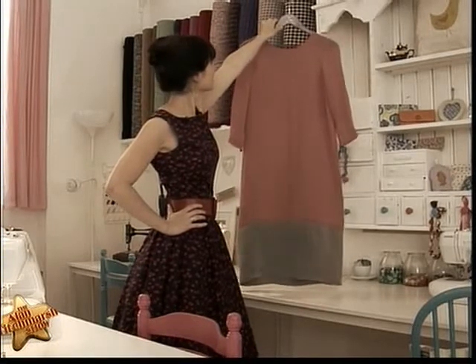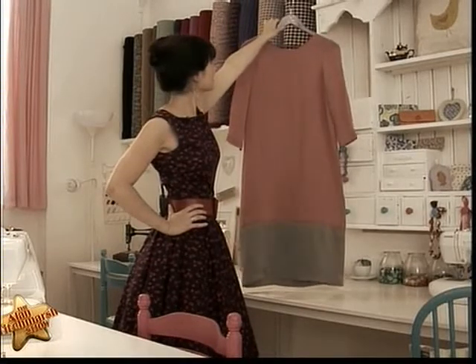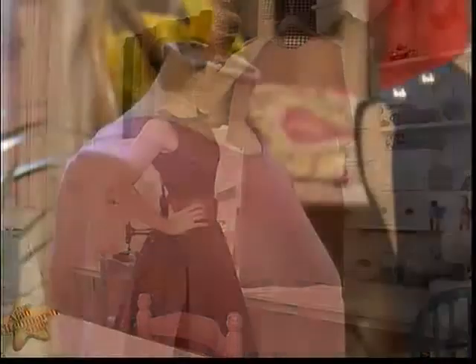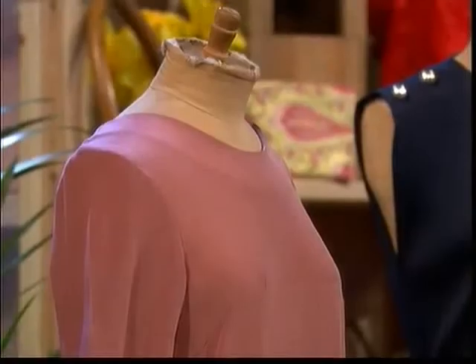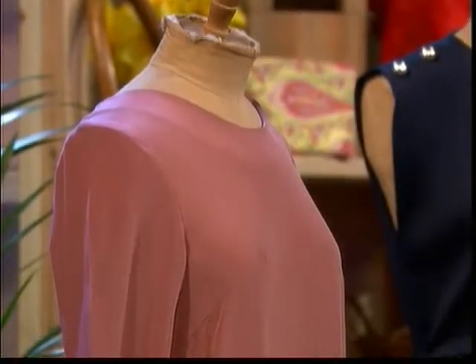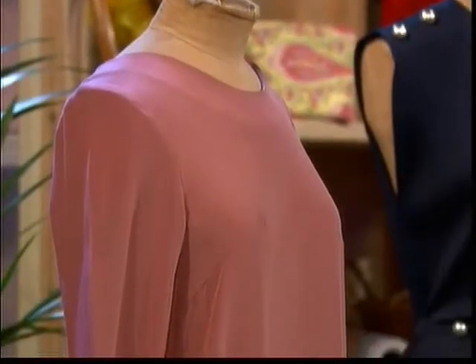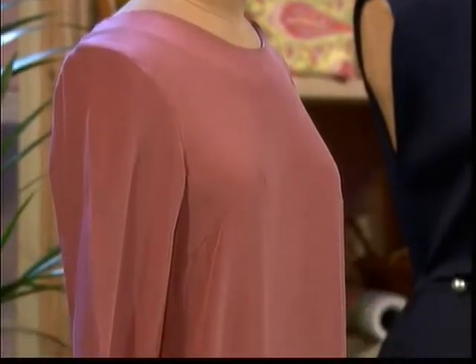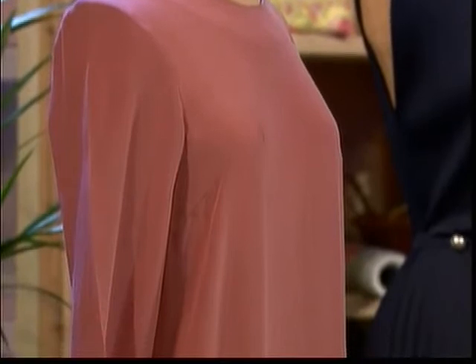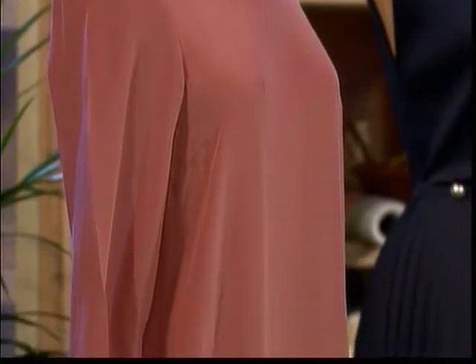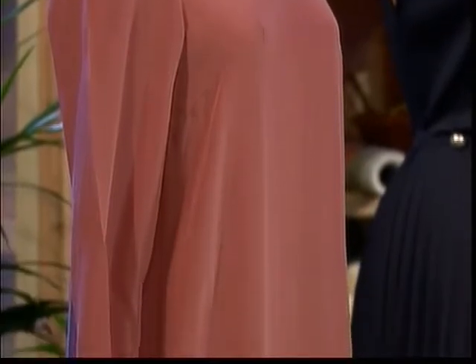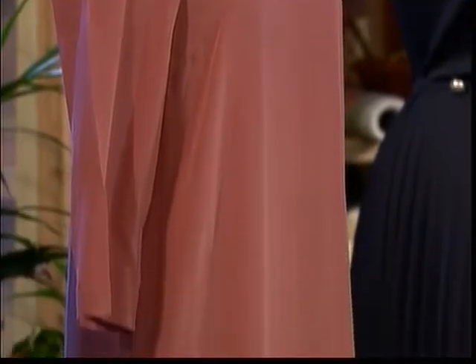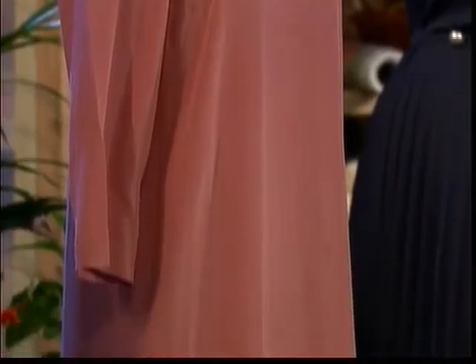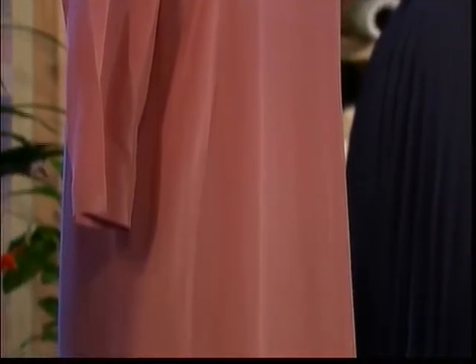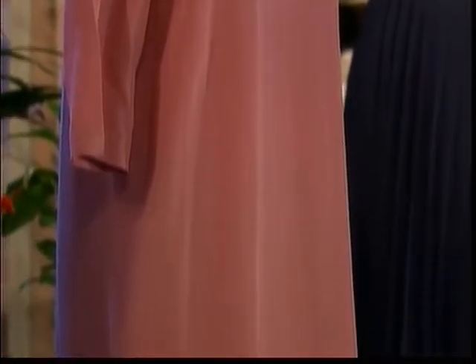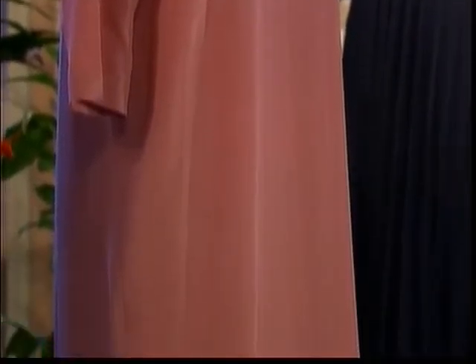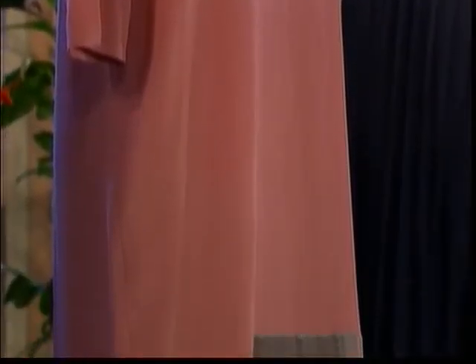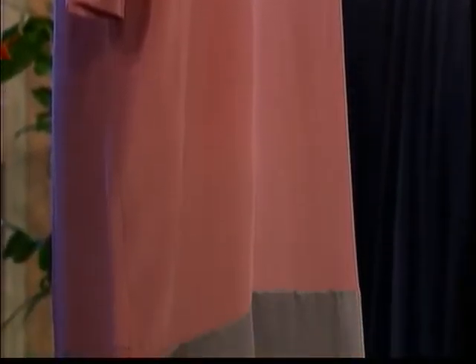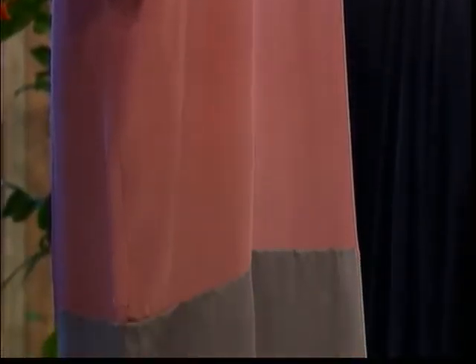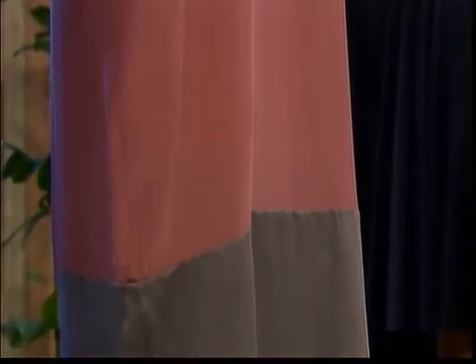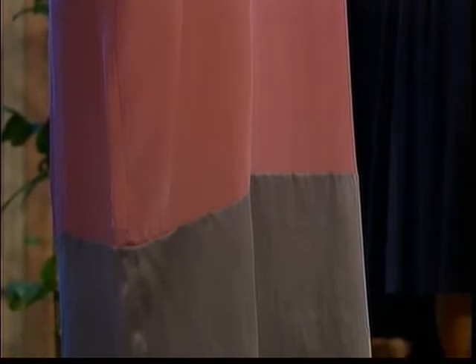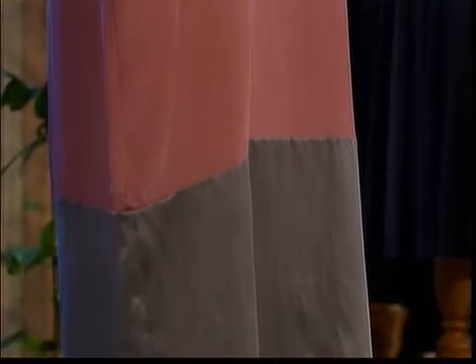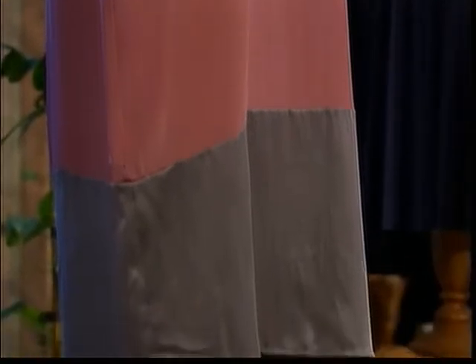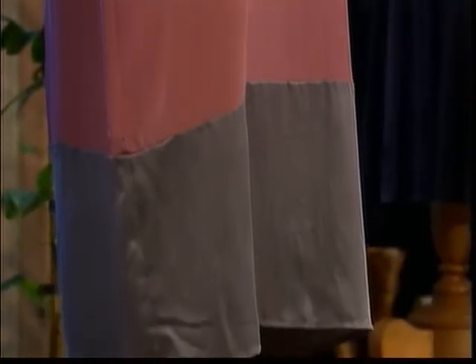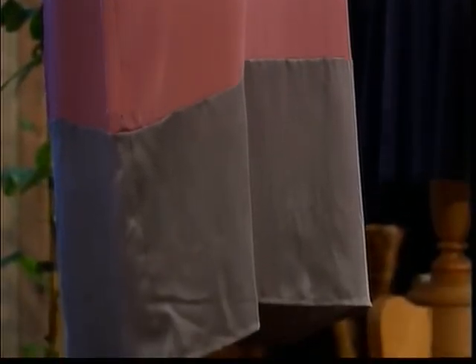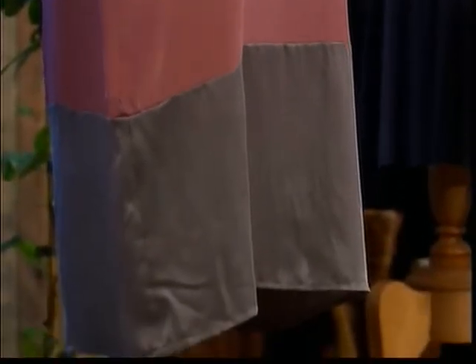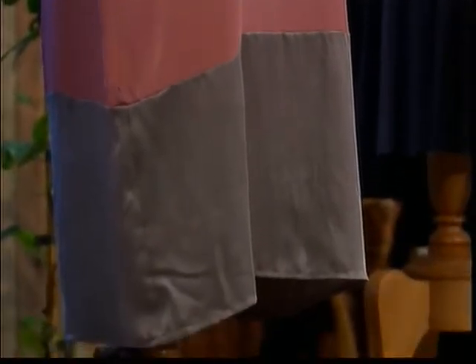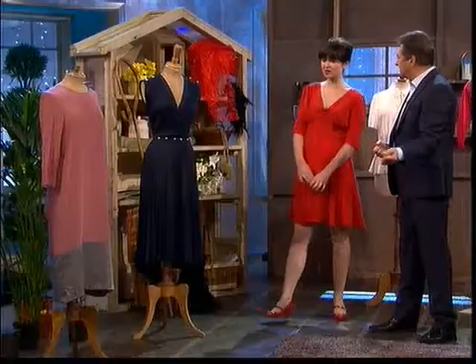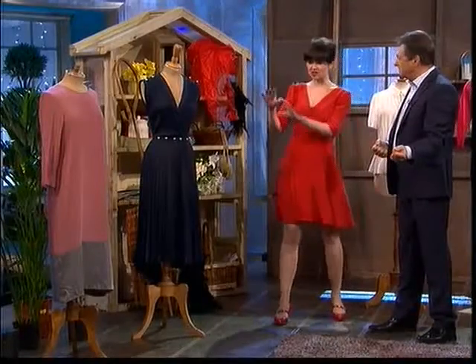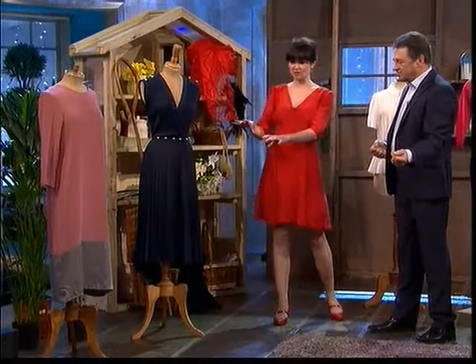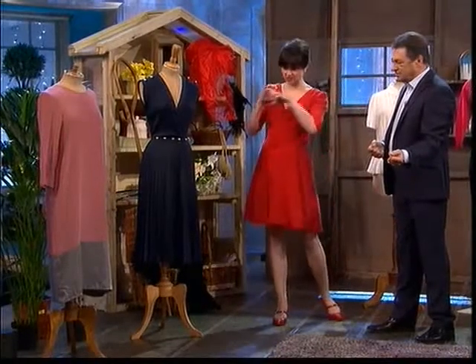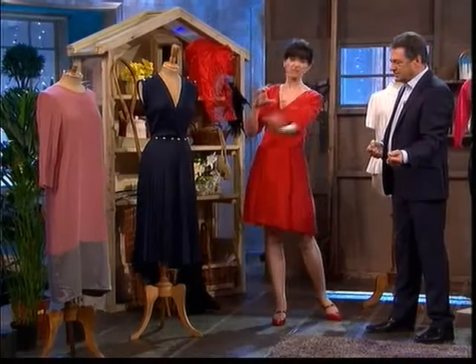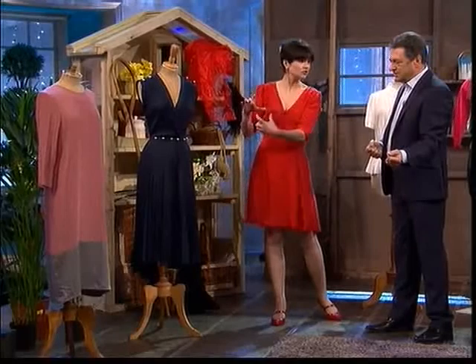You wouldn't think that just adding 10 inches to the bottom of the dress would change it the way it hangs, the way you walk in it, the way everything really. It's a completely different garment, isn't it? Absolutely, and it's so simple — it's just literally a strip.